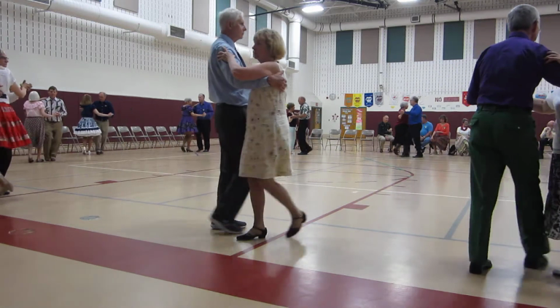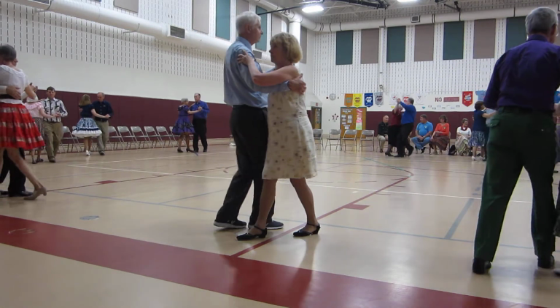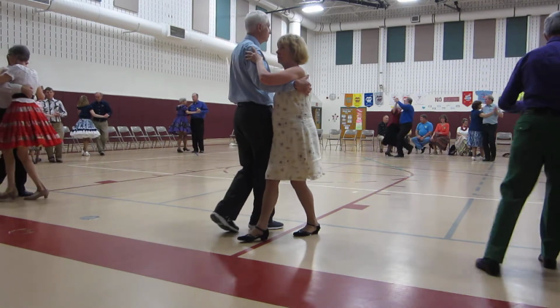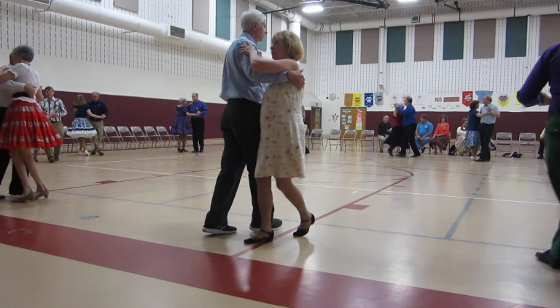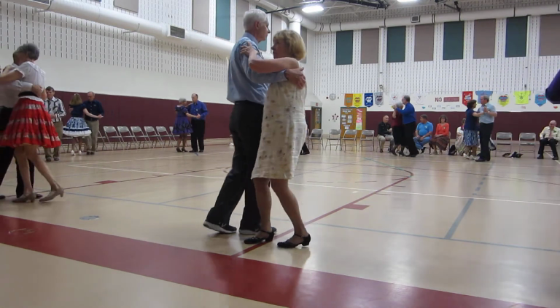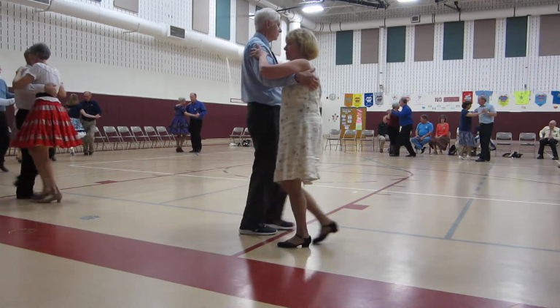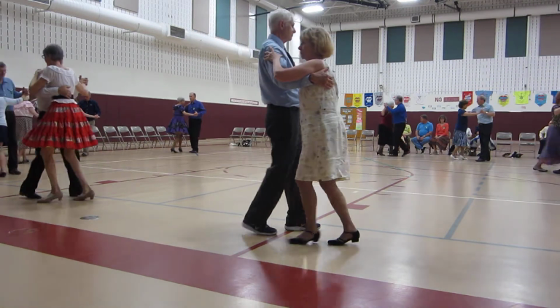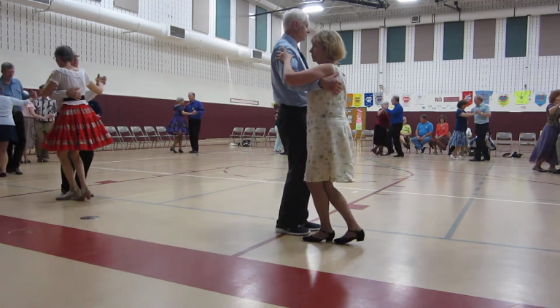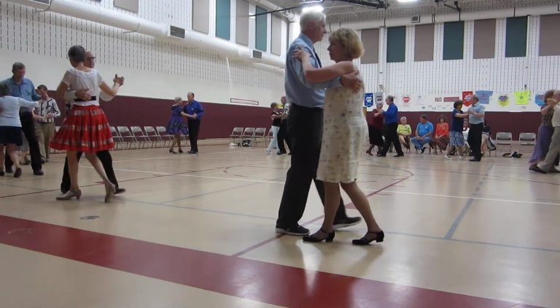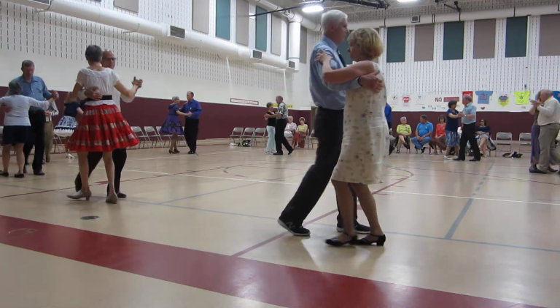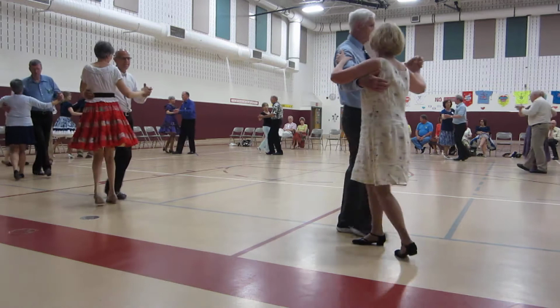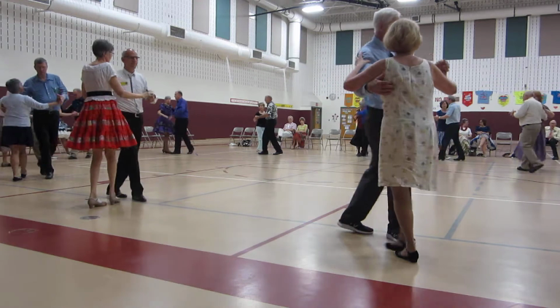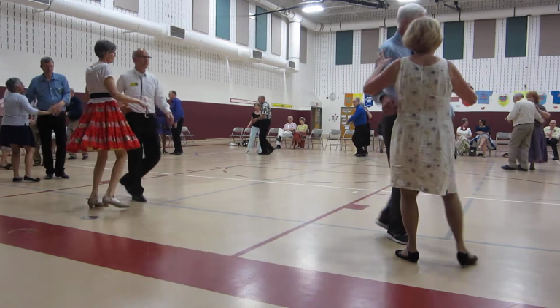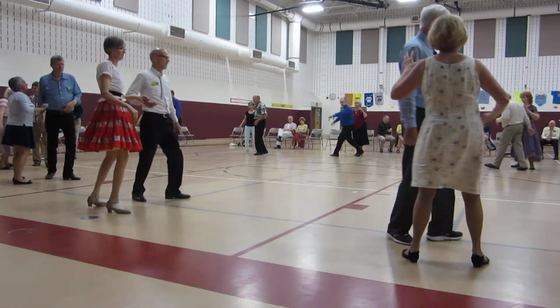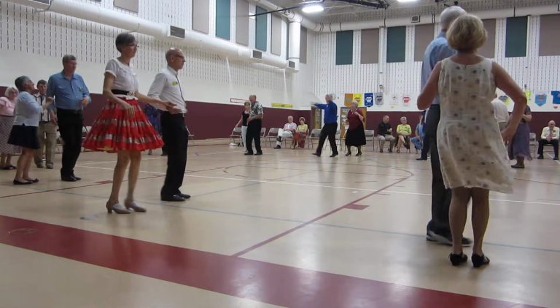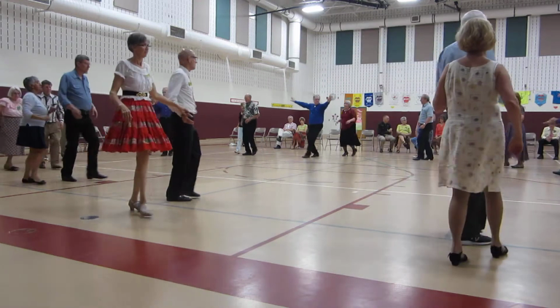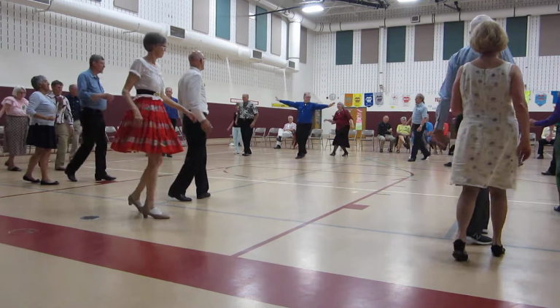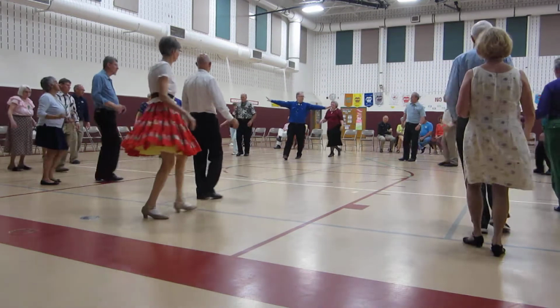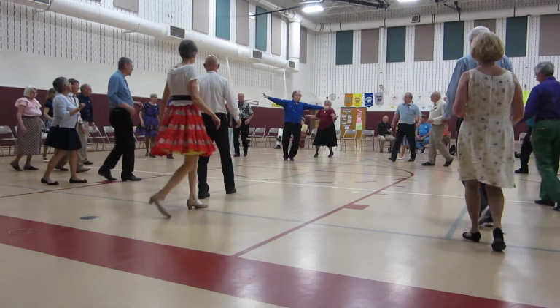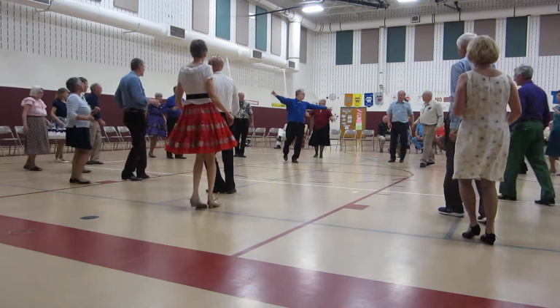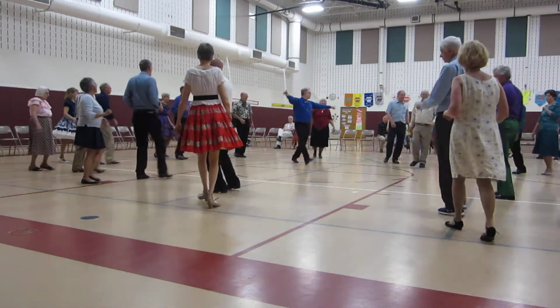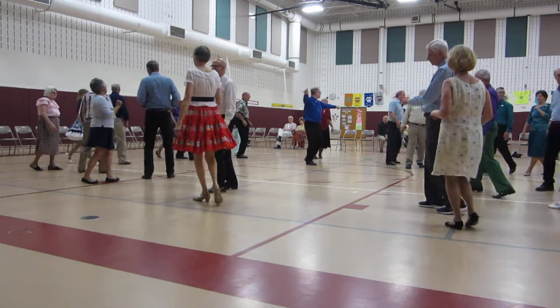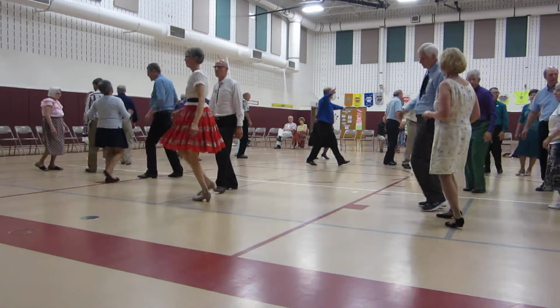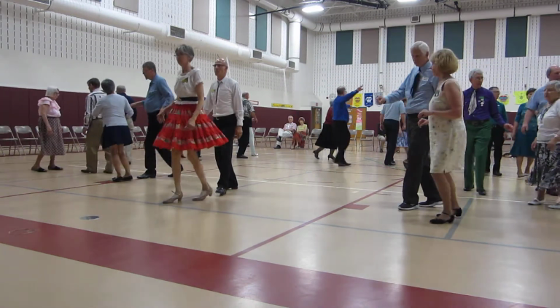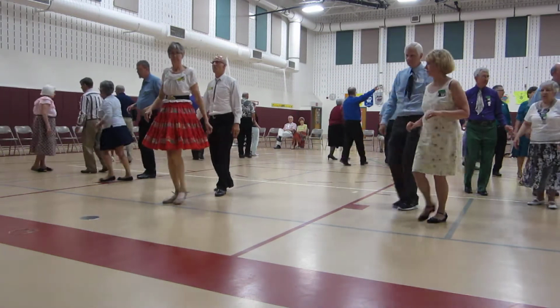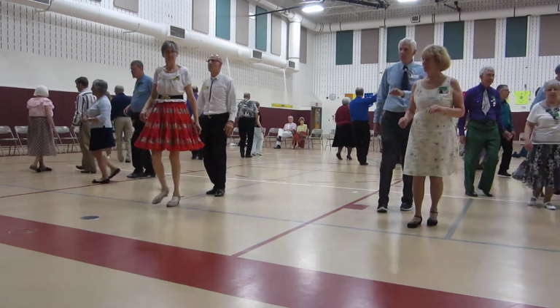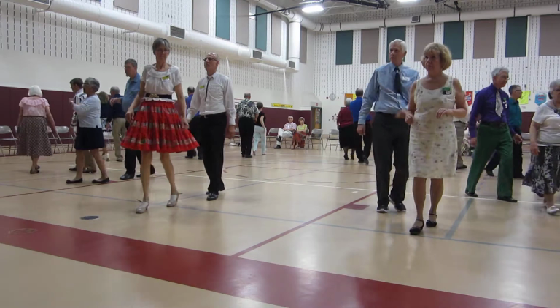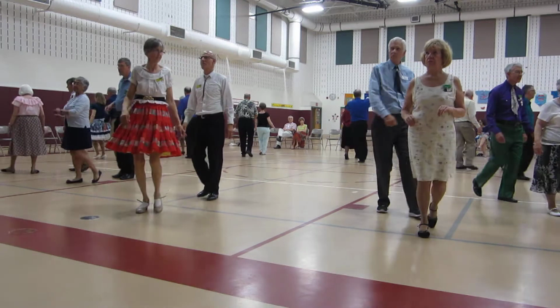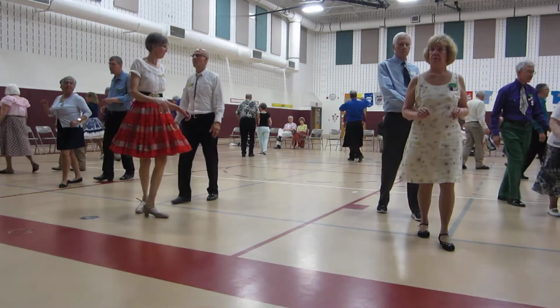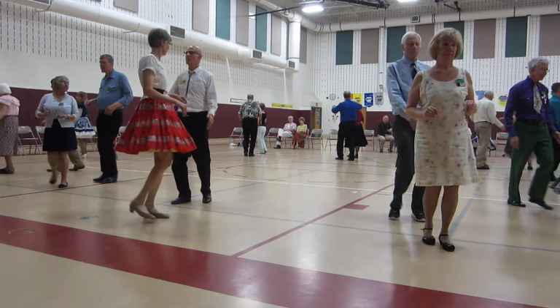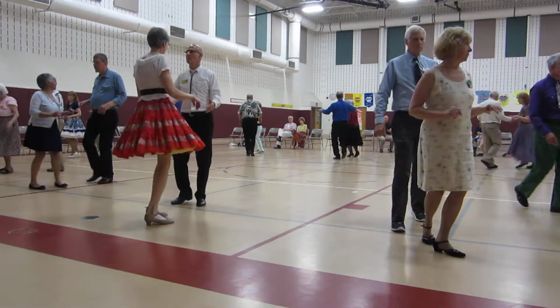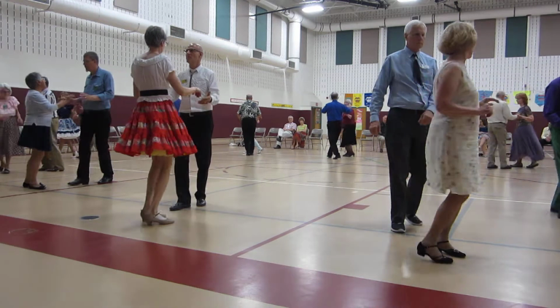Fishtail, walk two to open, circle, chase to the center. Fishtail, turn and chase her out to the wall, to butterfly, fine eight.